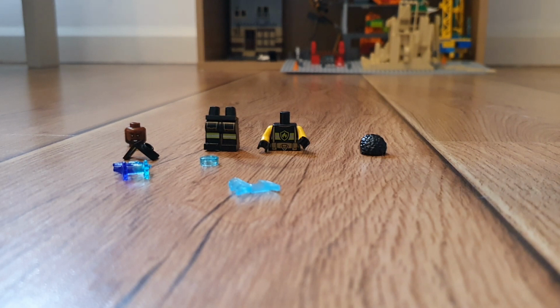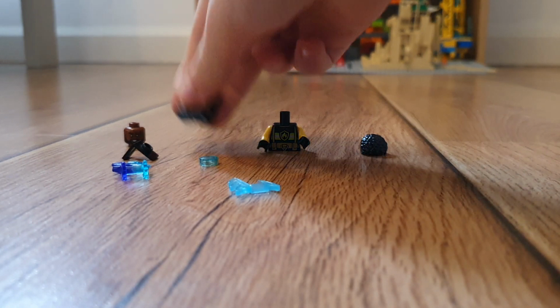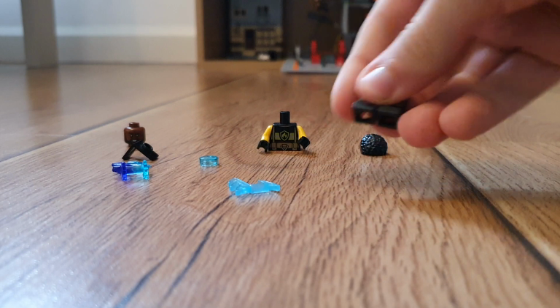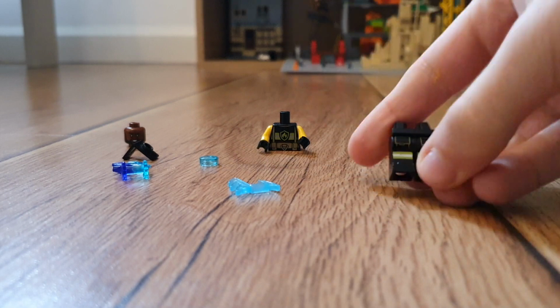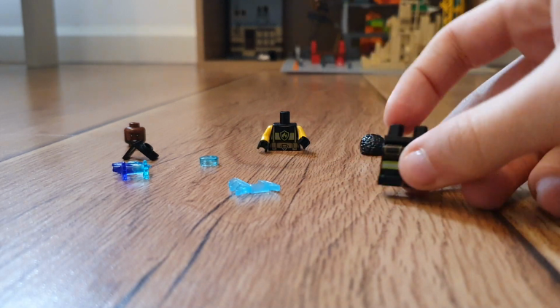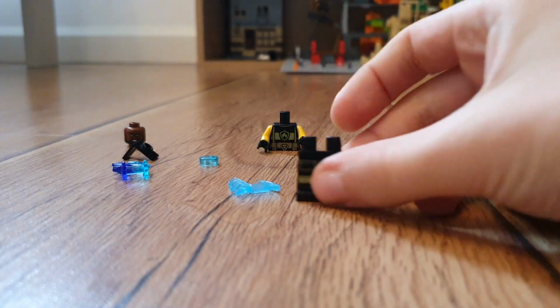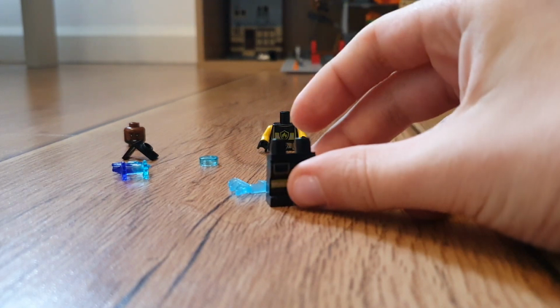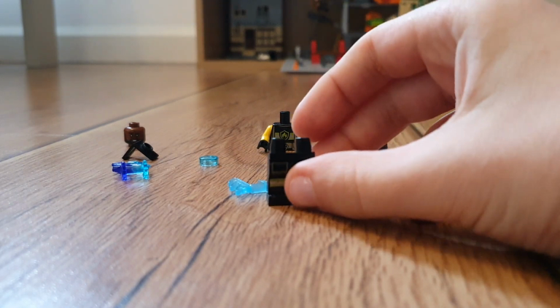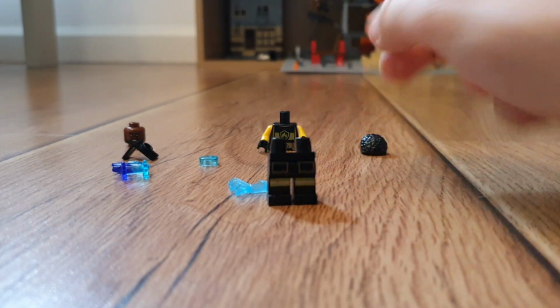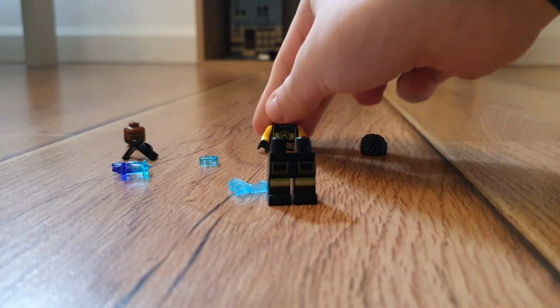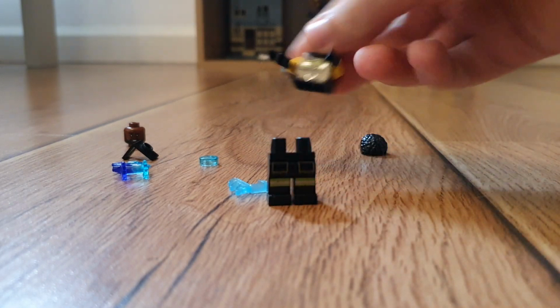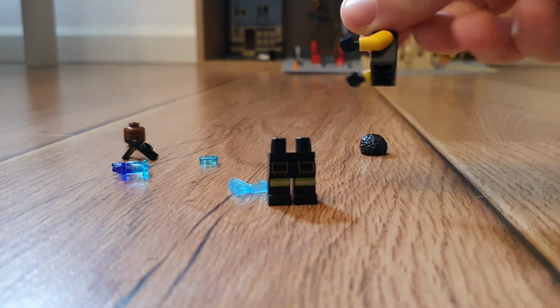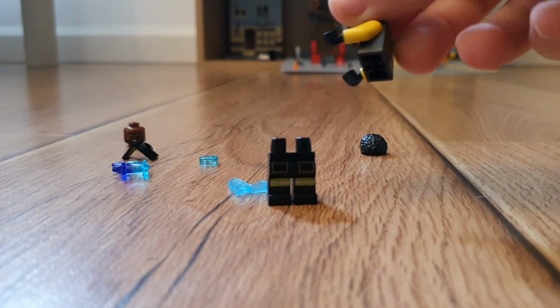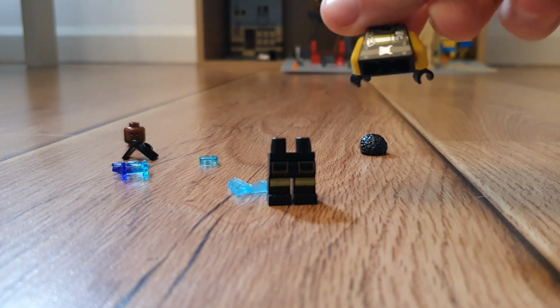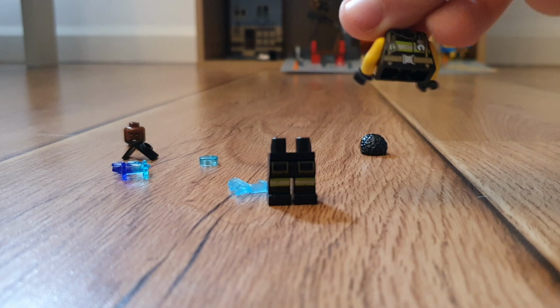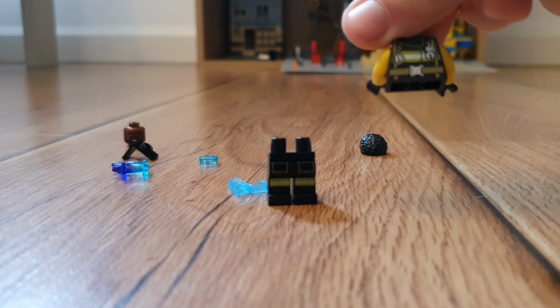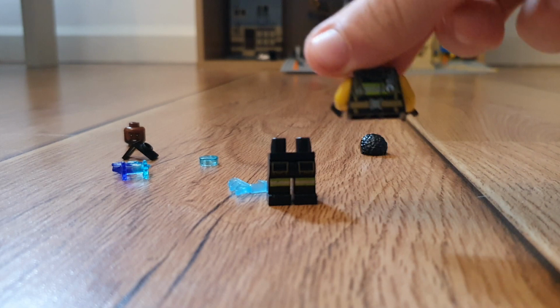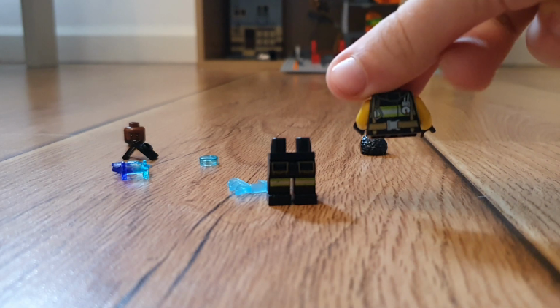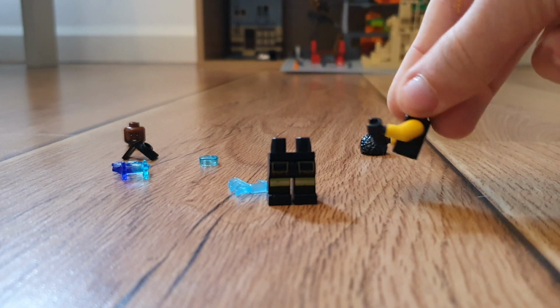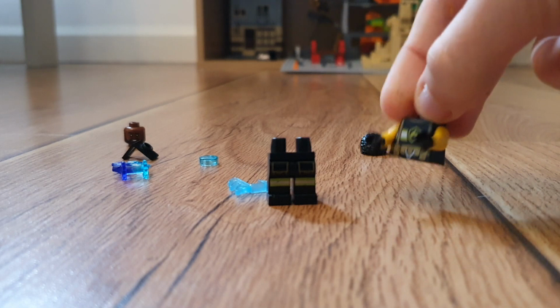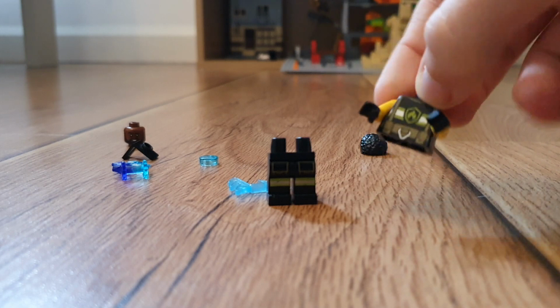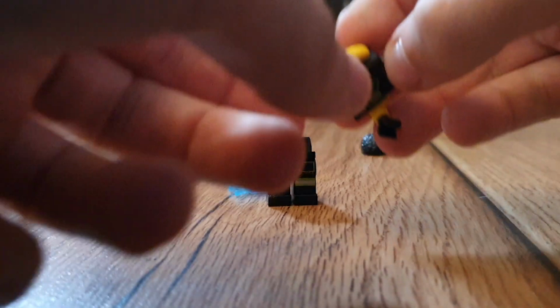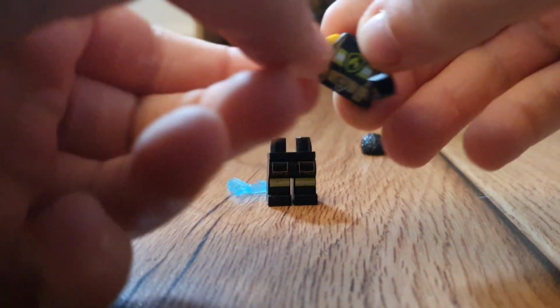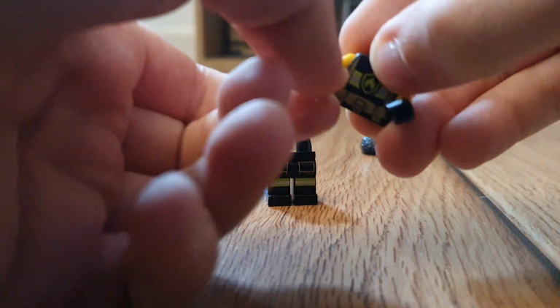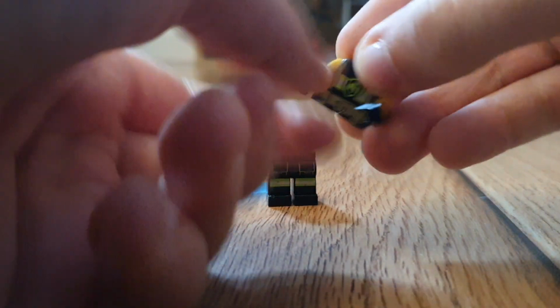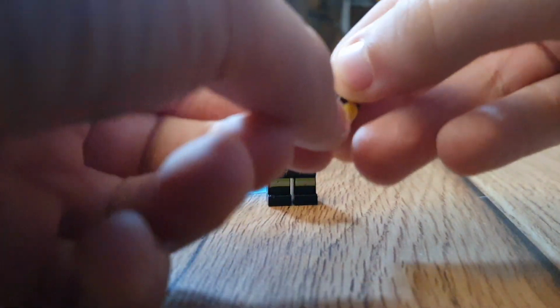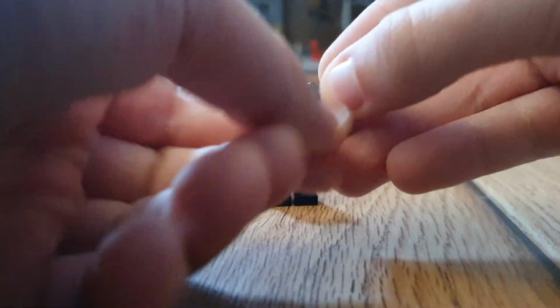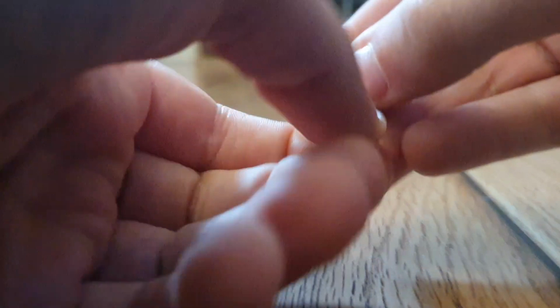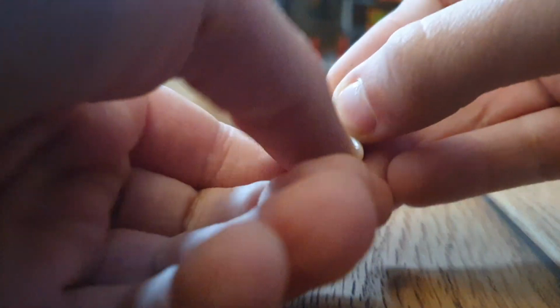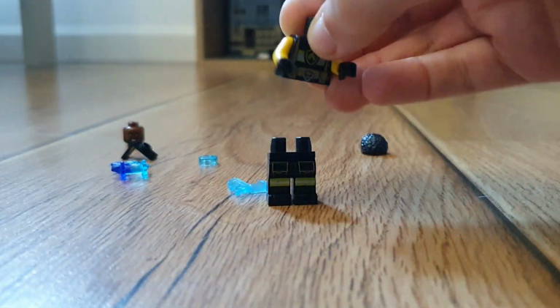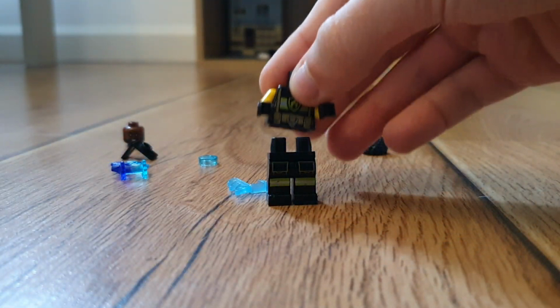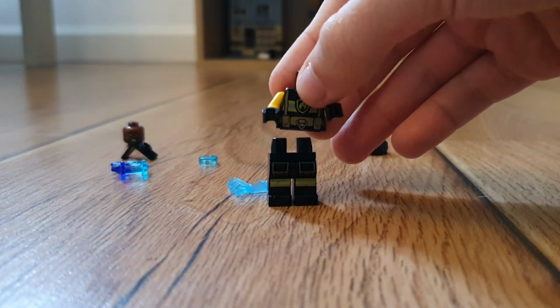First, you want to get fireman legs. Next, you want to get the backside of a fireman's torso. You want to get black hands and two yellow arms.